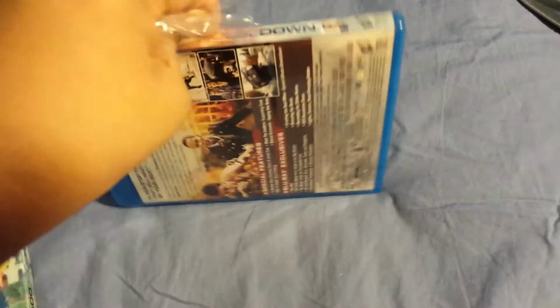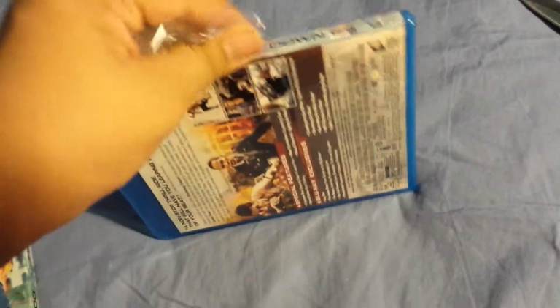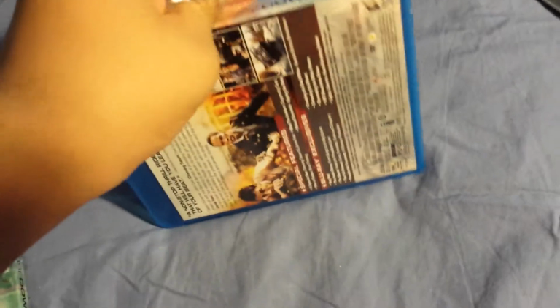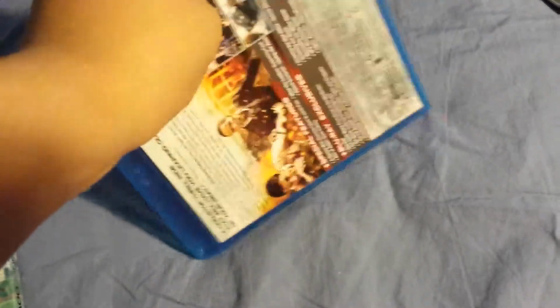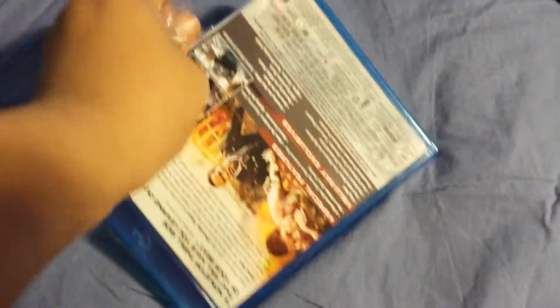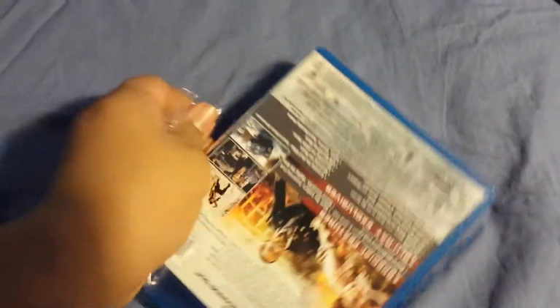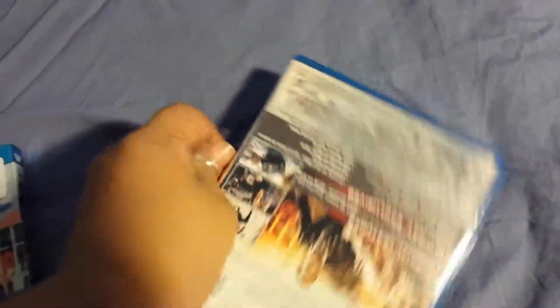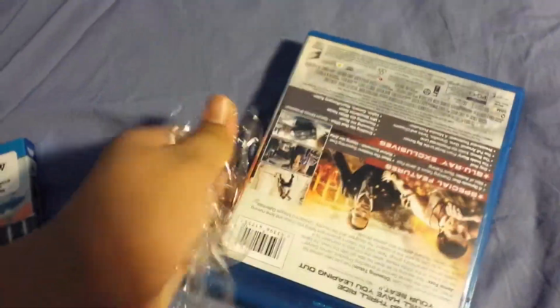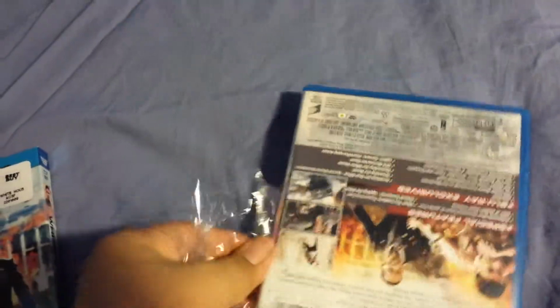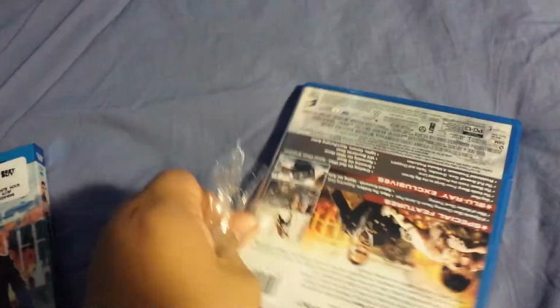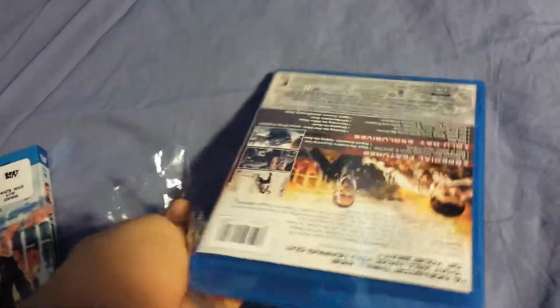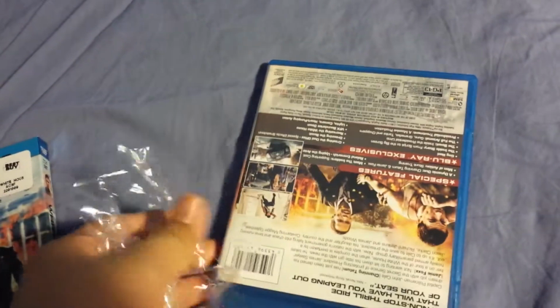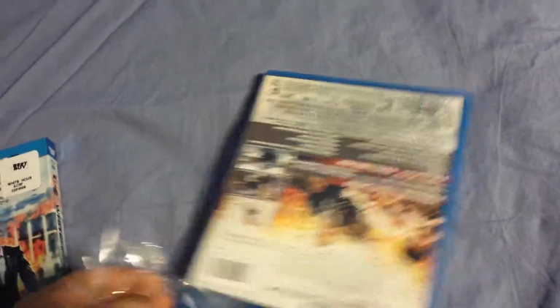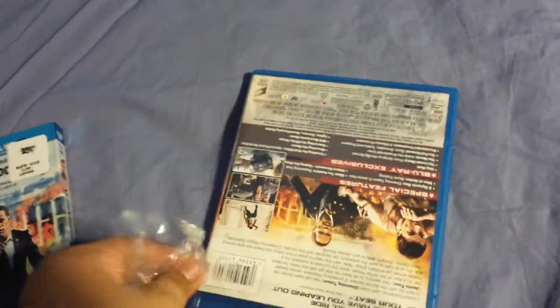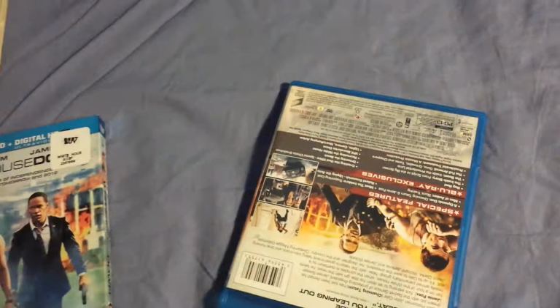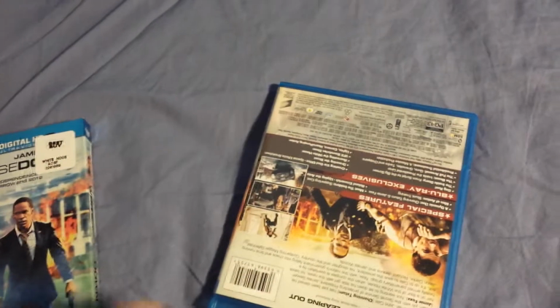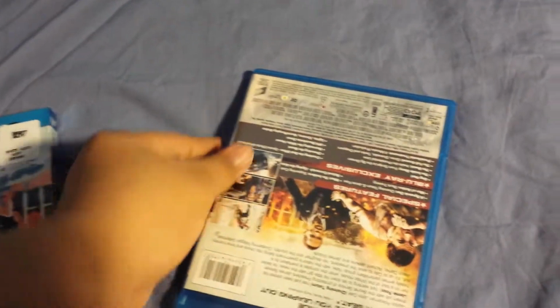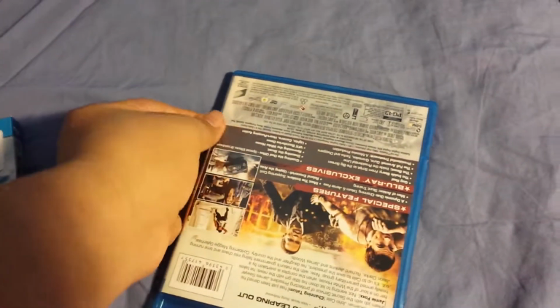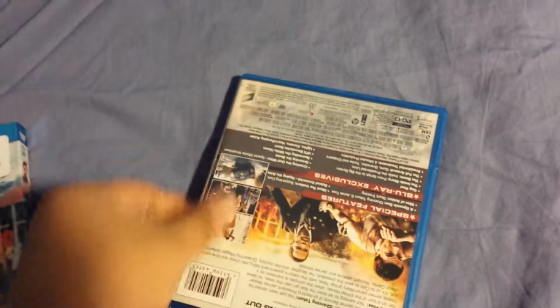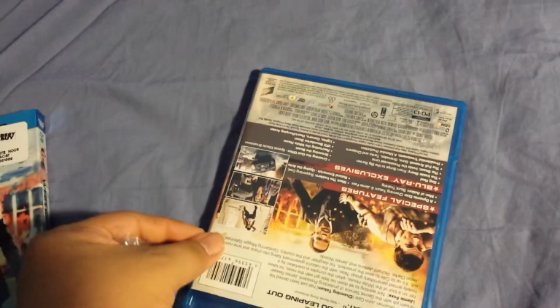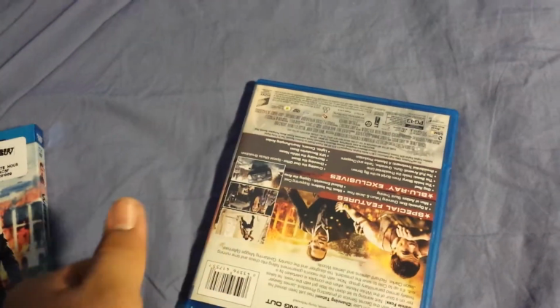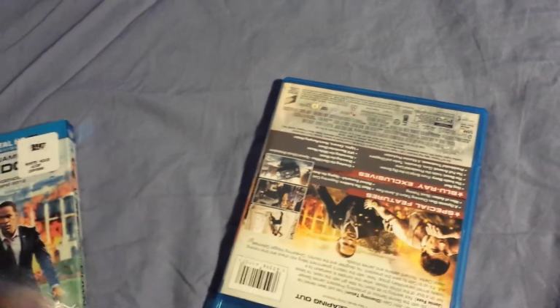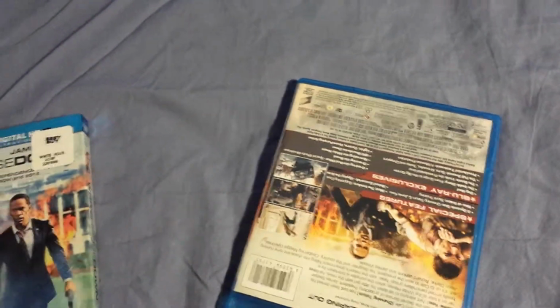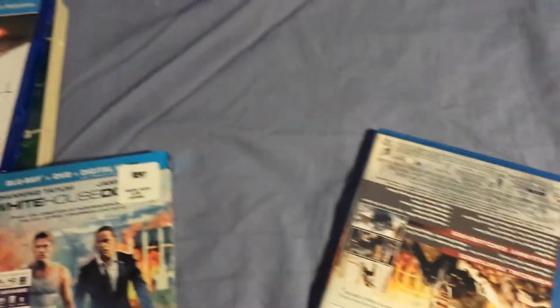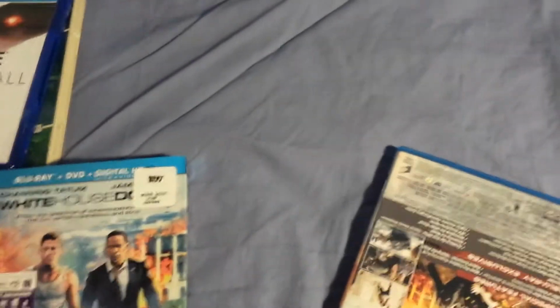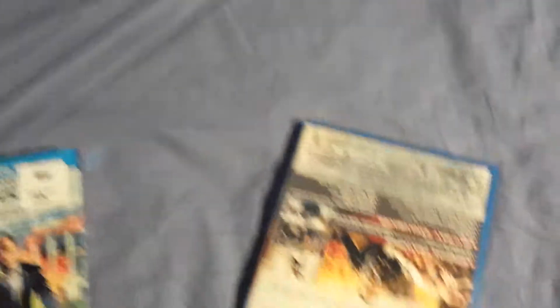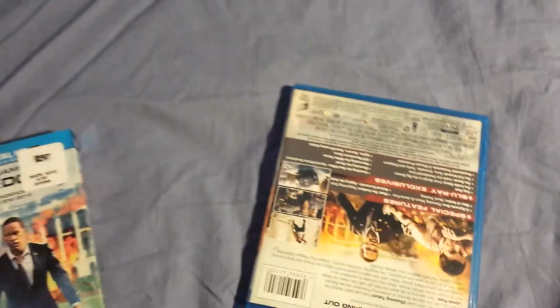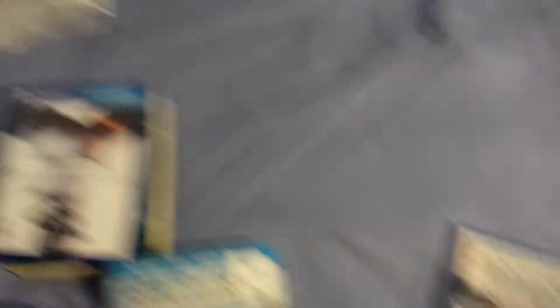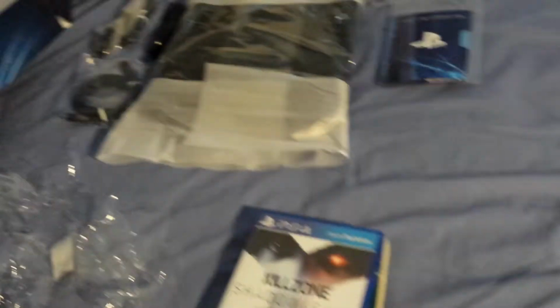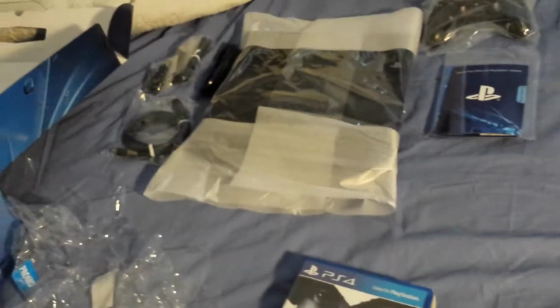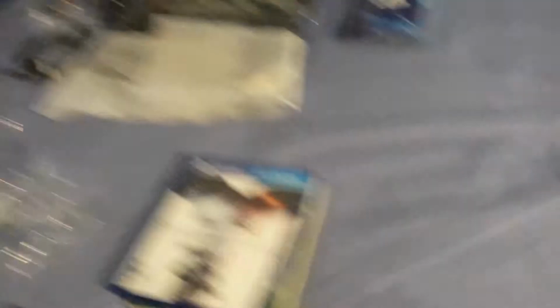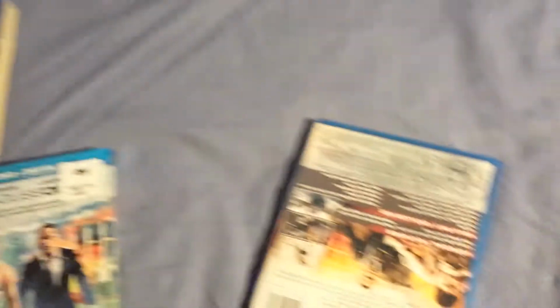I did have a Blu-ray player which was my PlayStation 3, but I did sell my PlayStation 3 to get a PS4, so I got a PlayStation 4 and I can watch this movie.